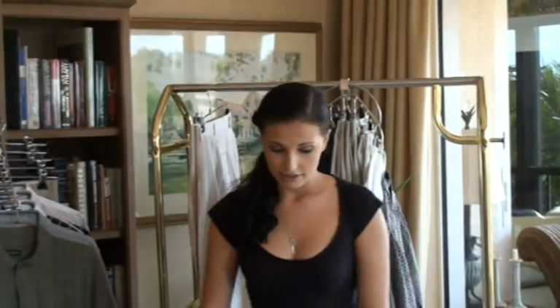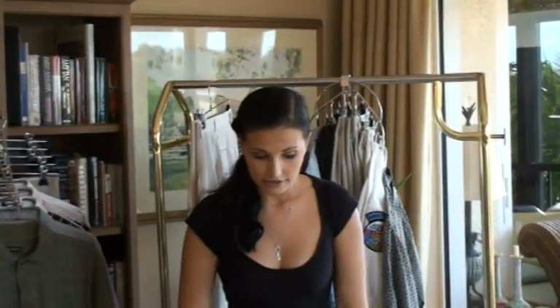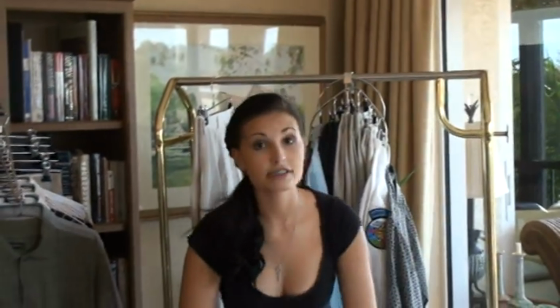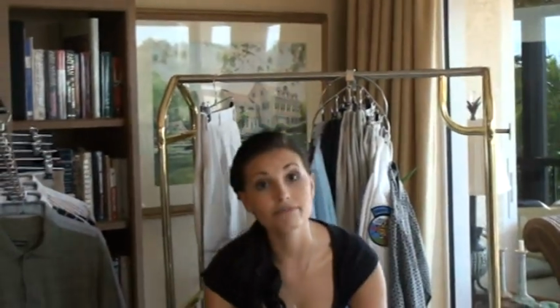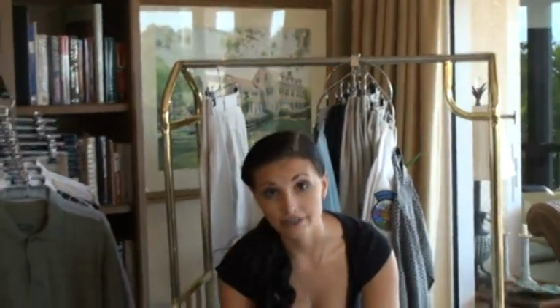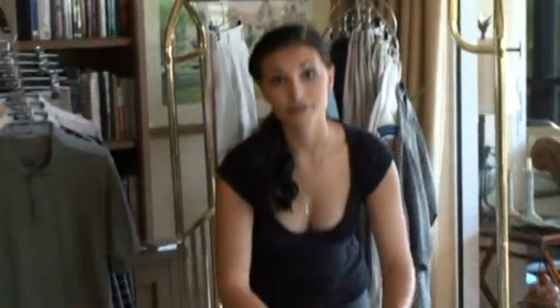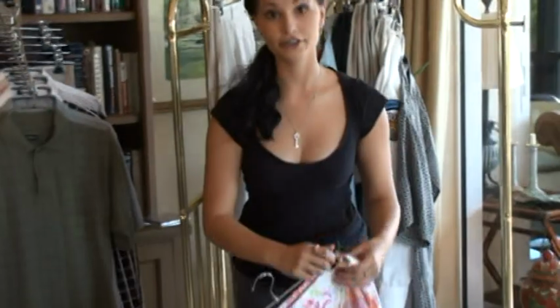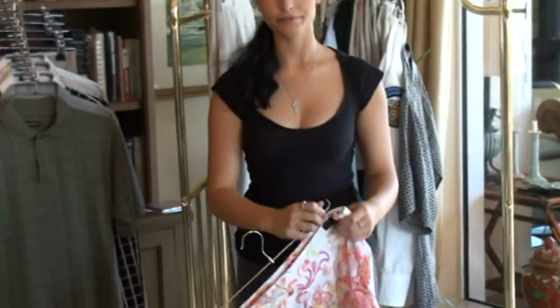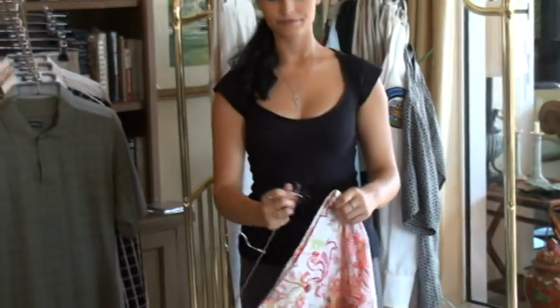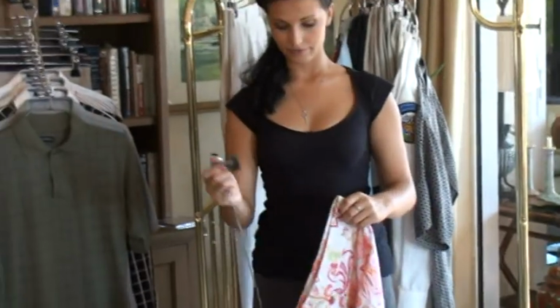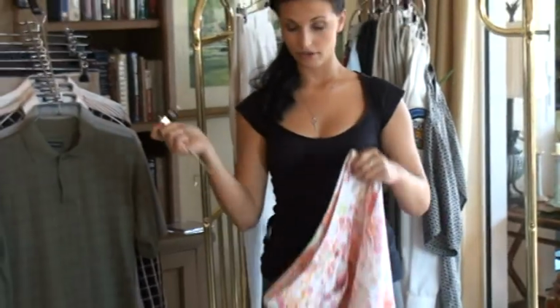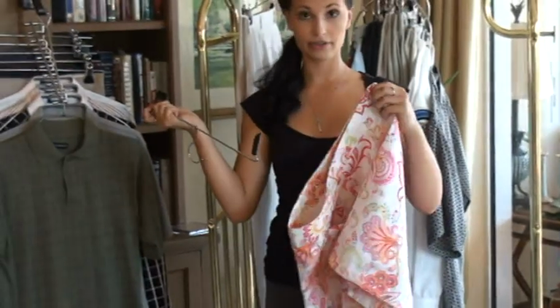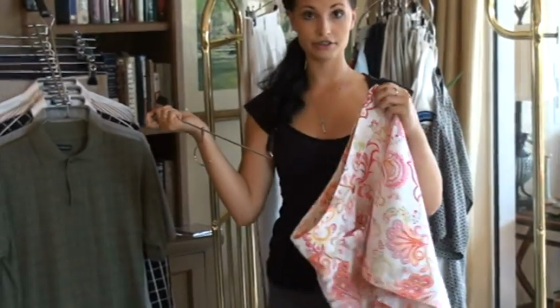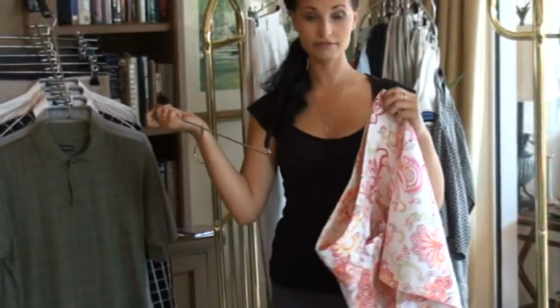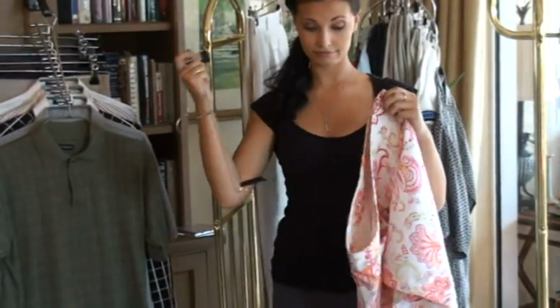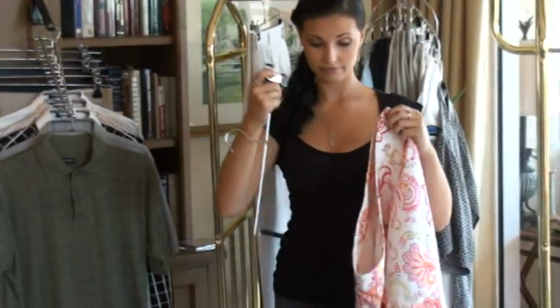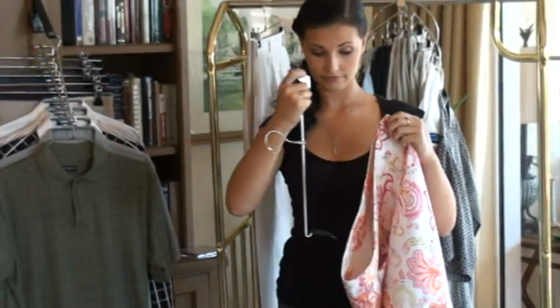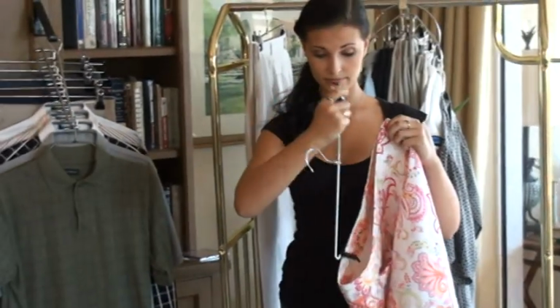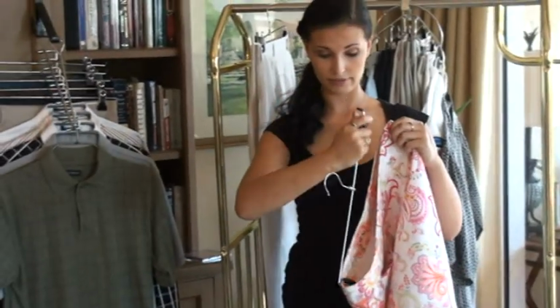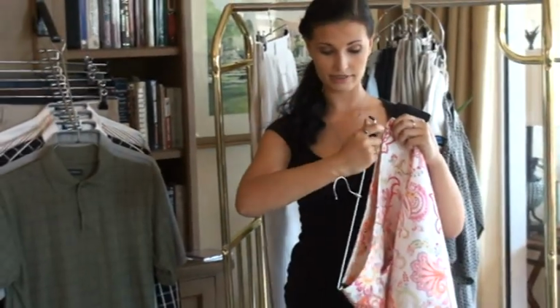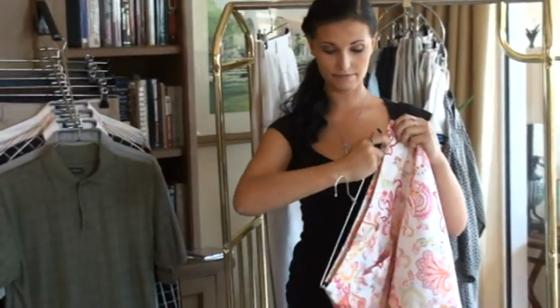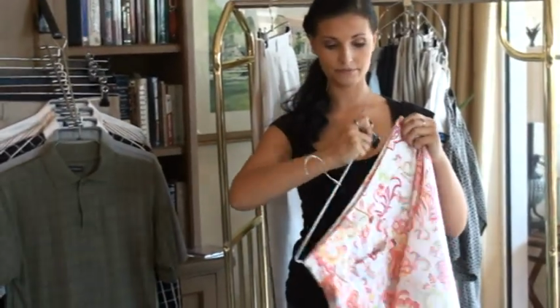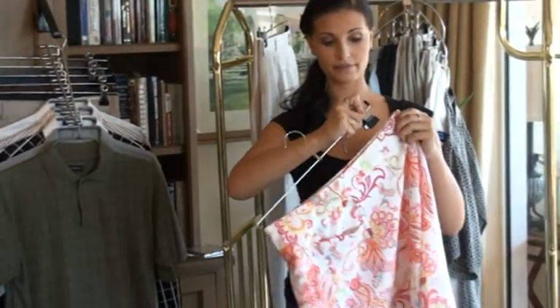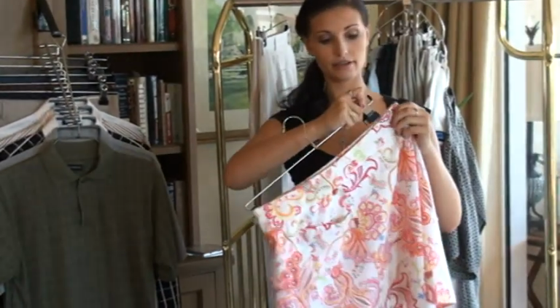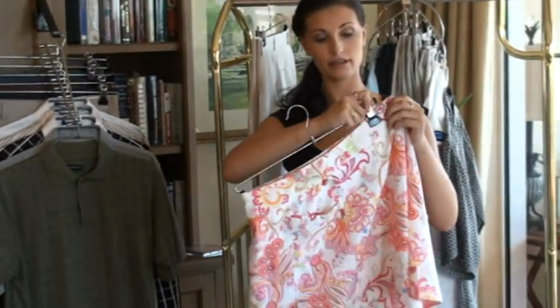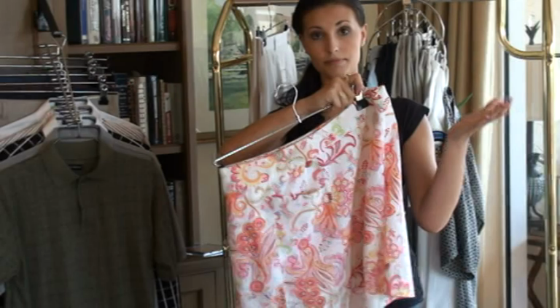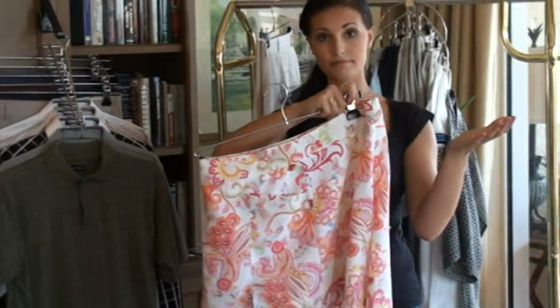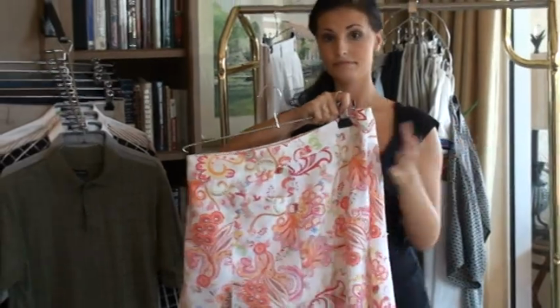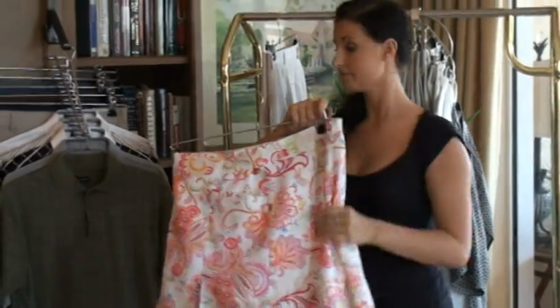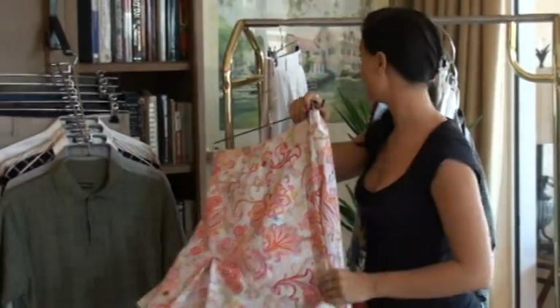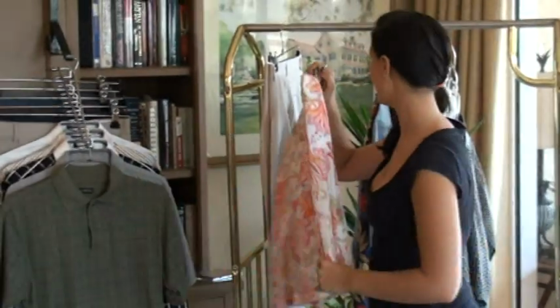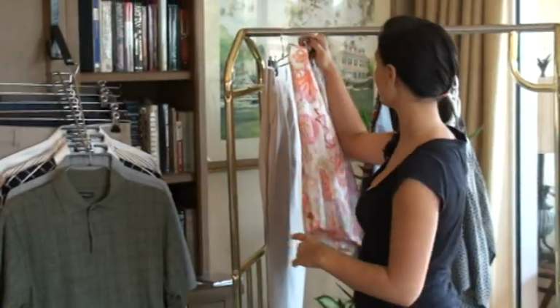It does the same thing with a skirt. All you have to do is place it, clip it, and you can hang it.